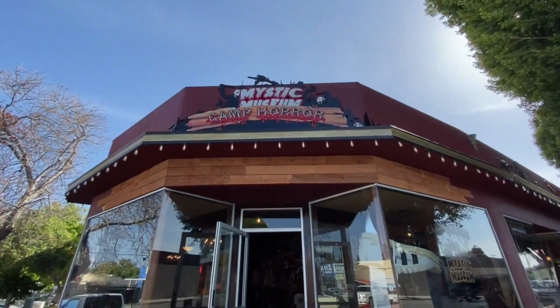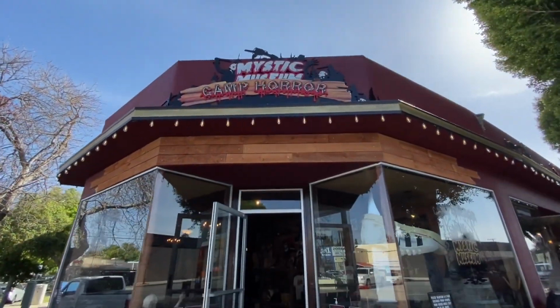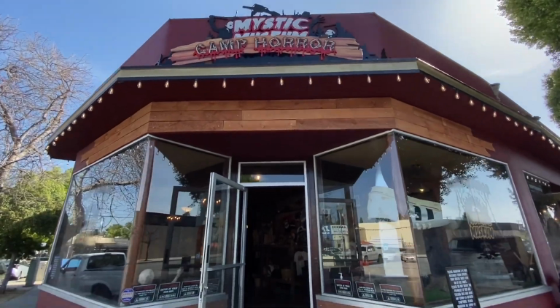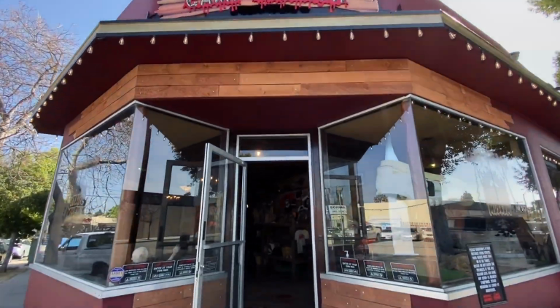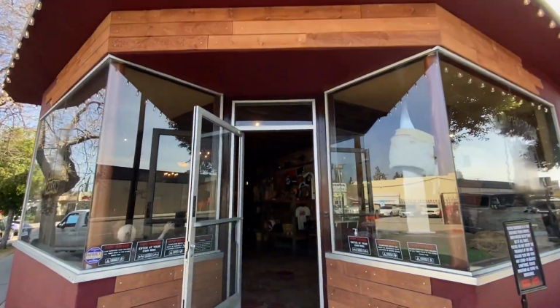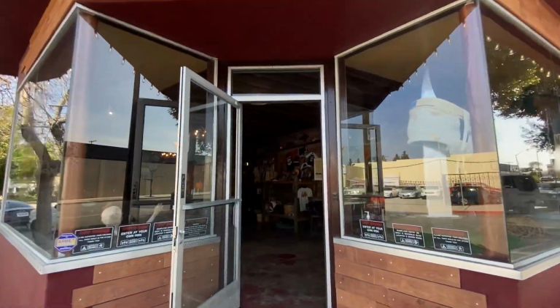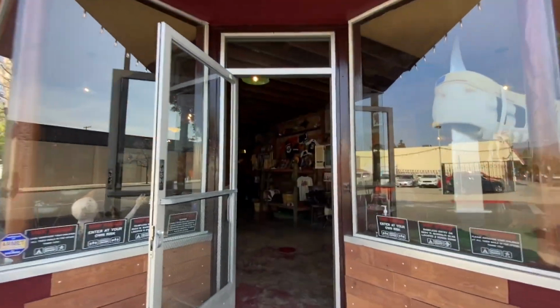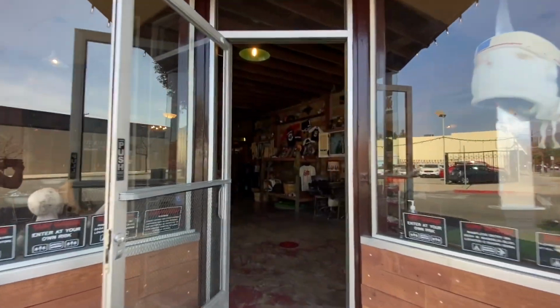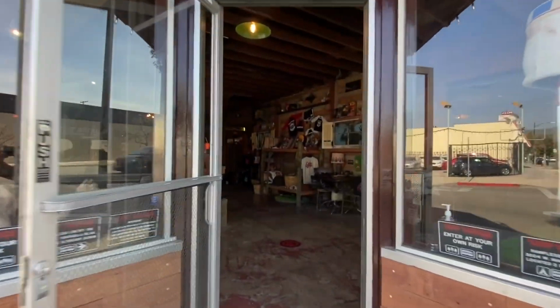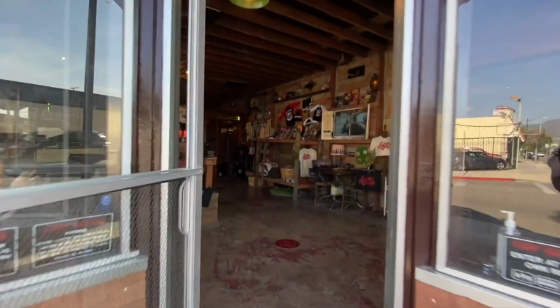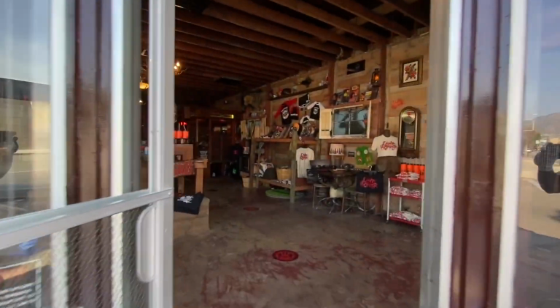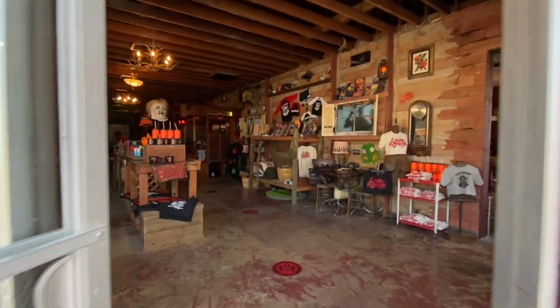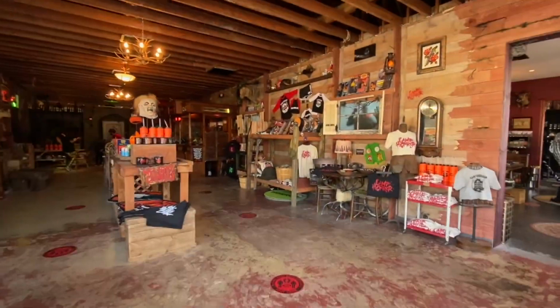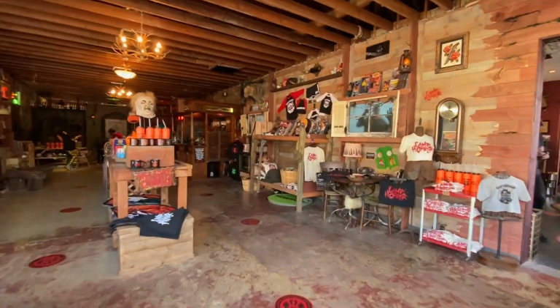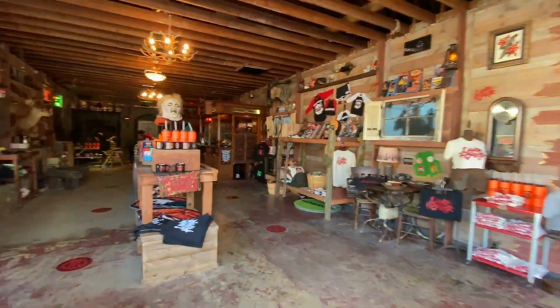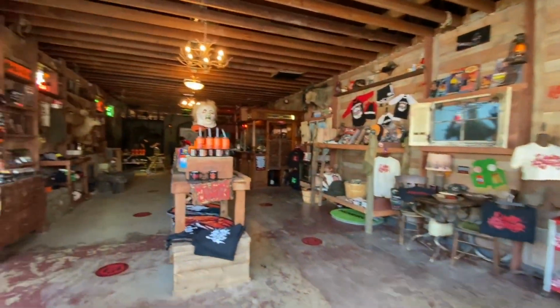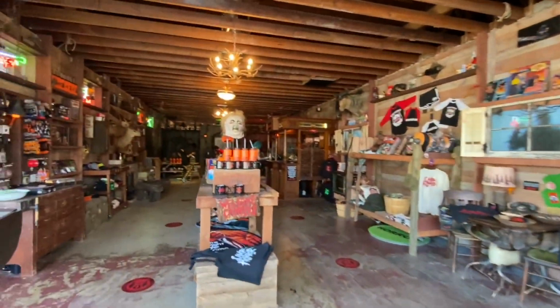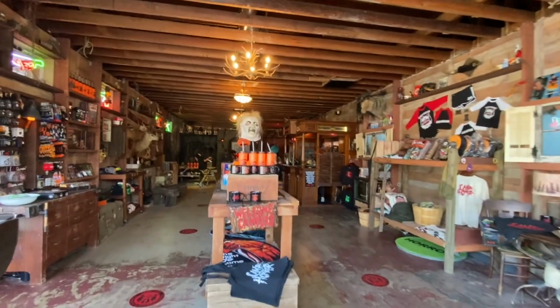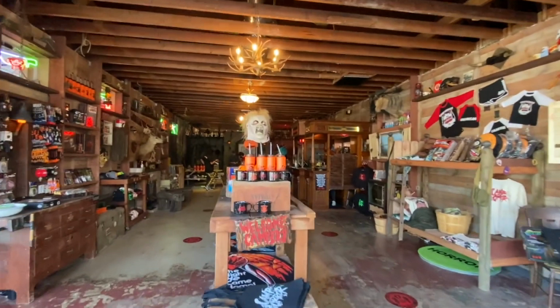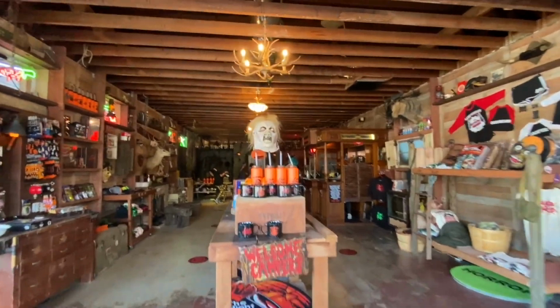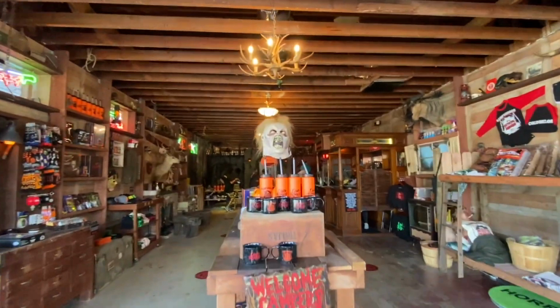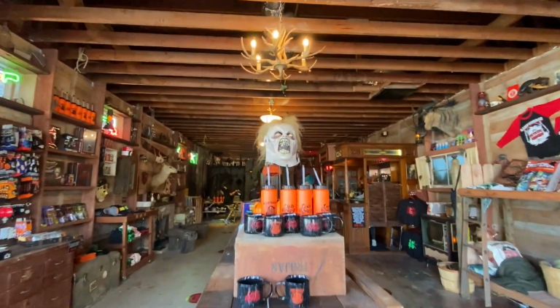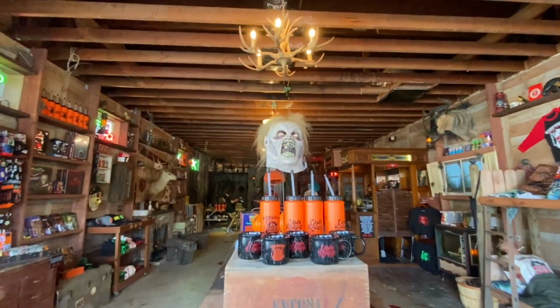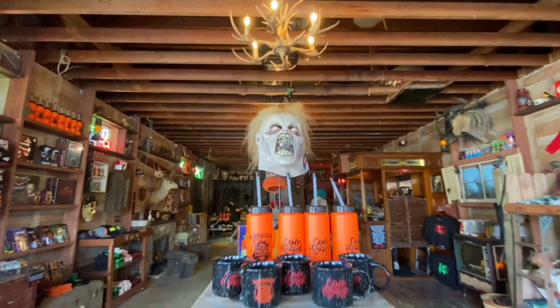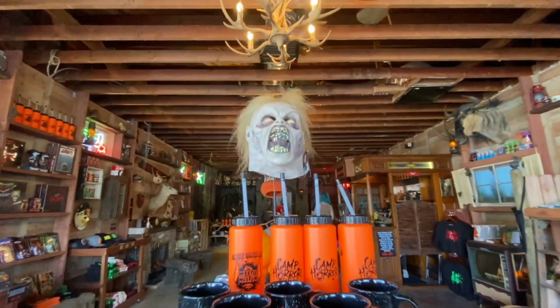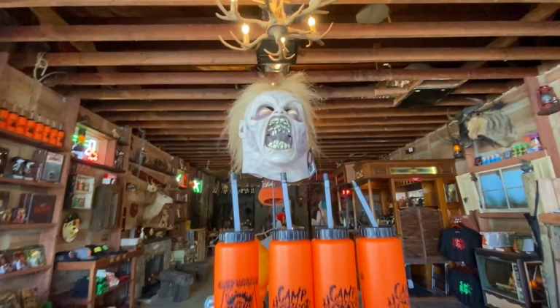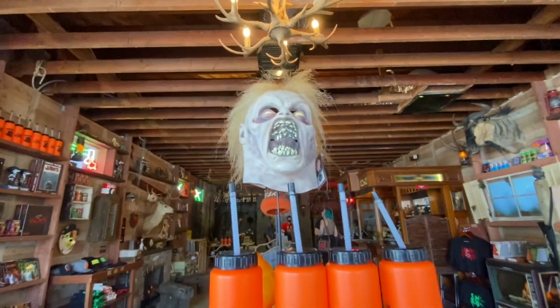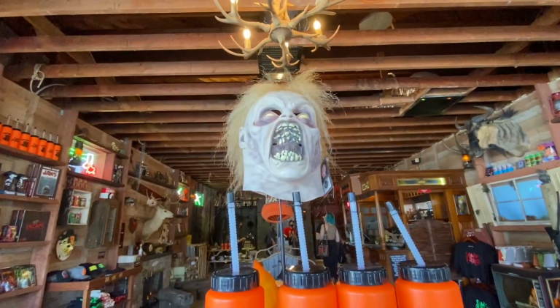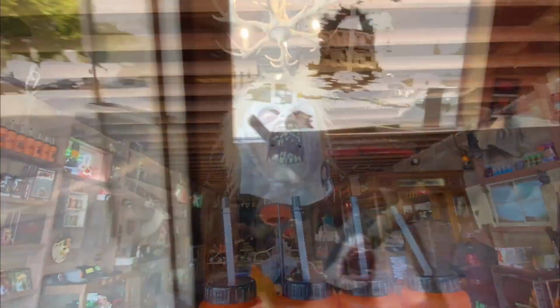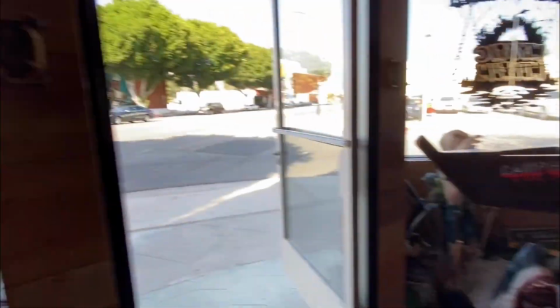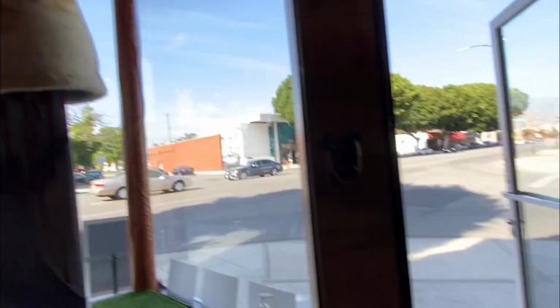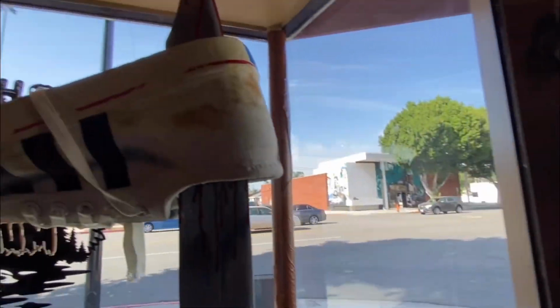Hey guys, I recently went to Camp Horror — it's Slashback Video at the Mystic Museum — and I loved it, so I had to make a video on it. There's Evil Ed from Evil Dead 2.